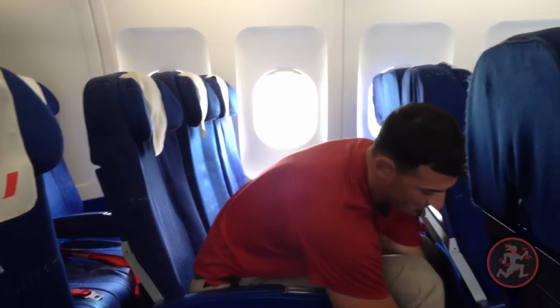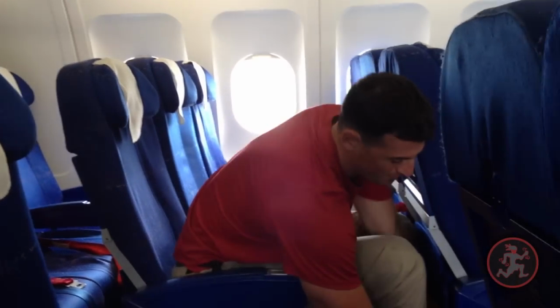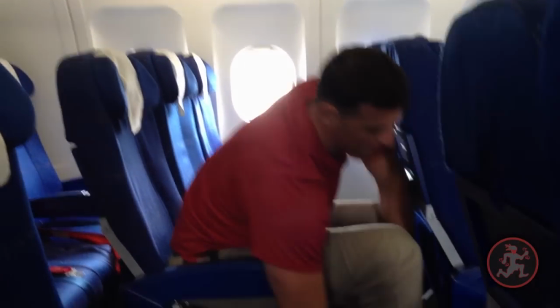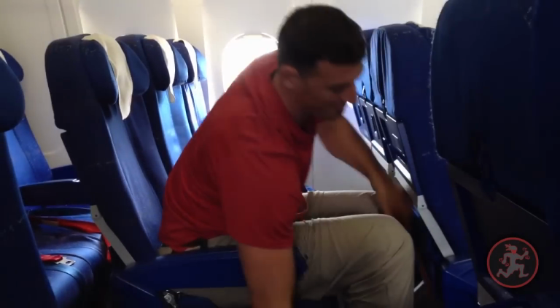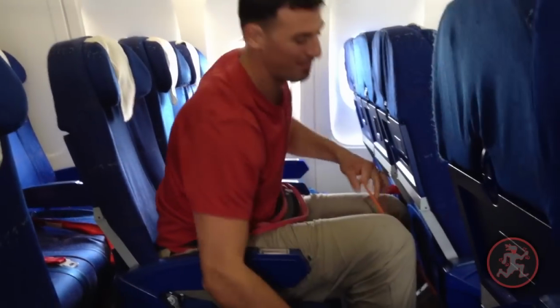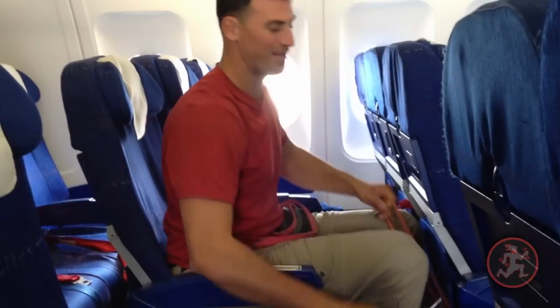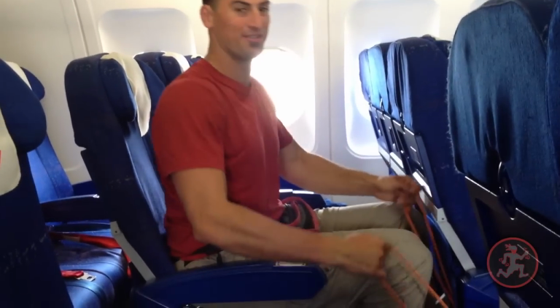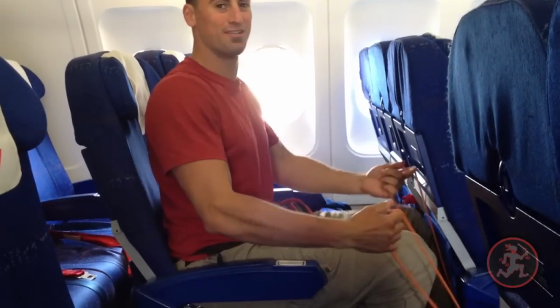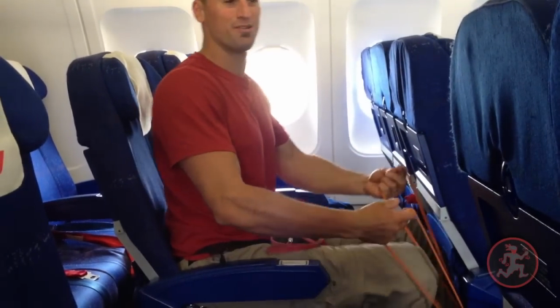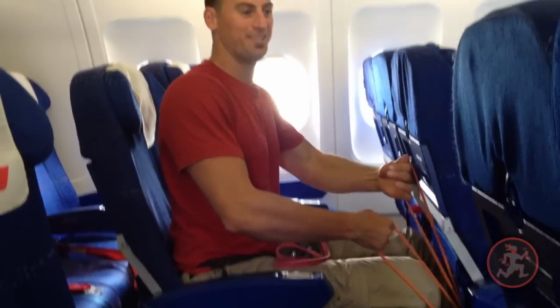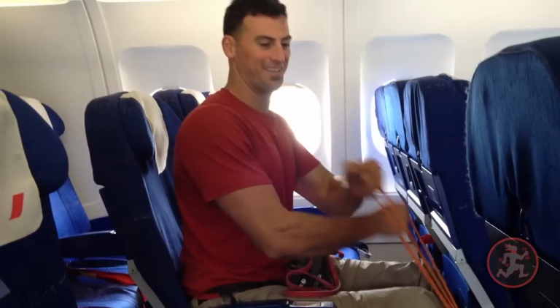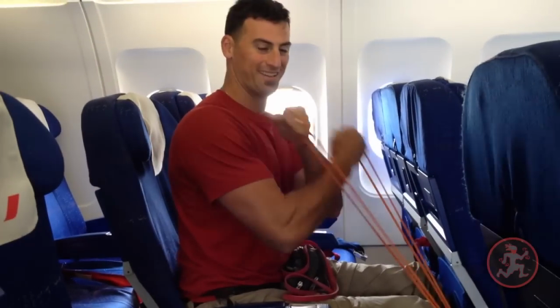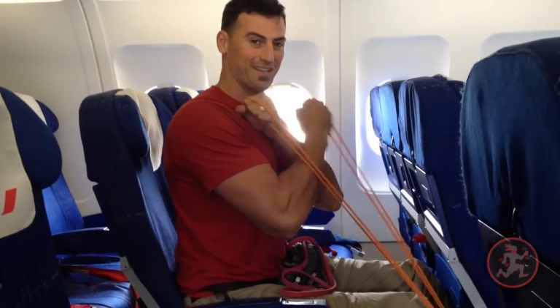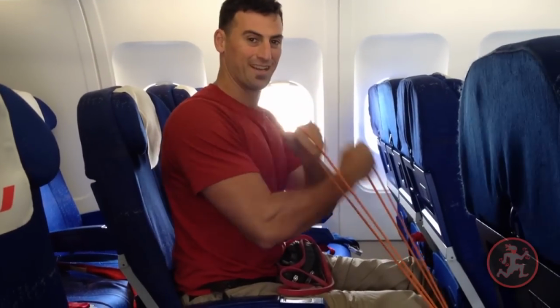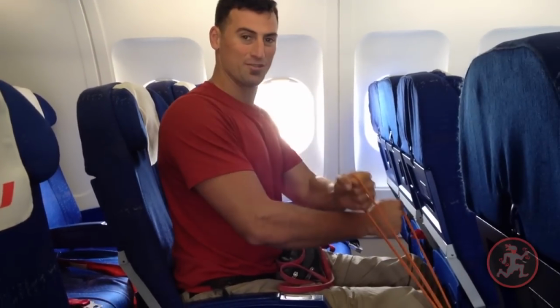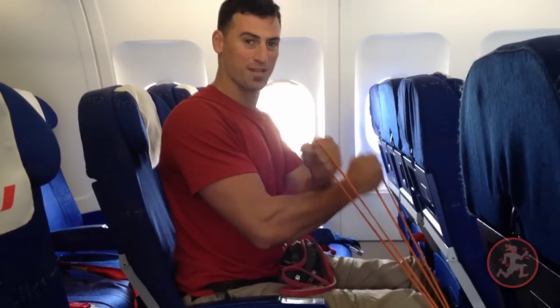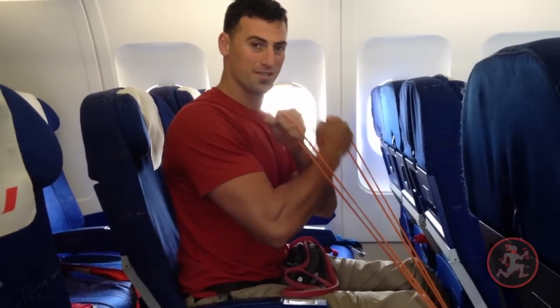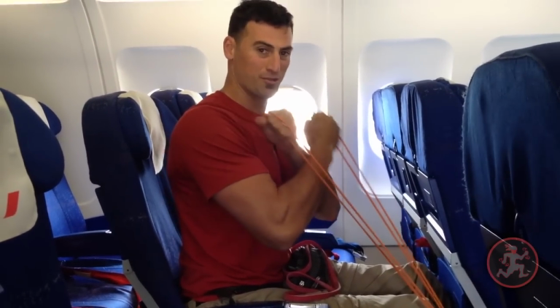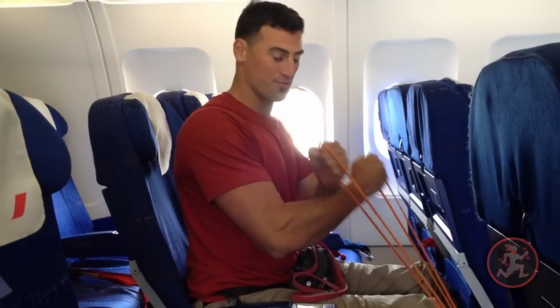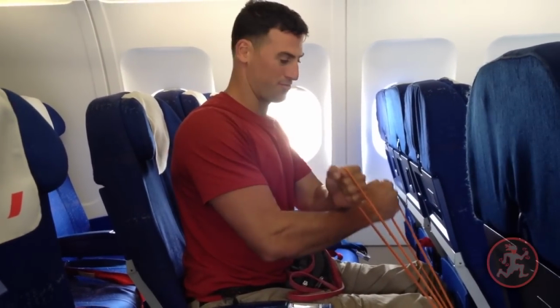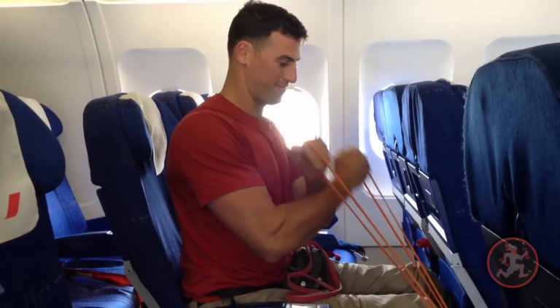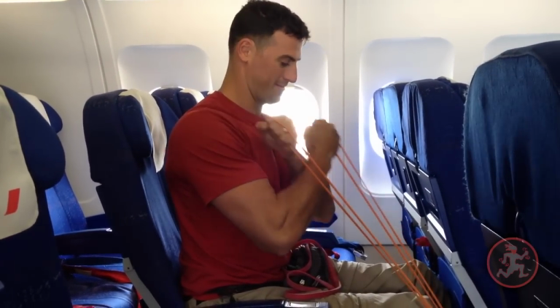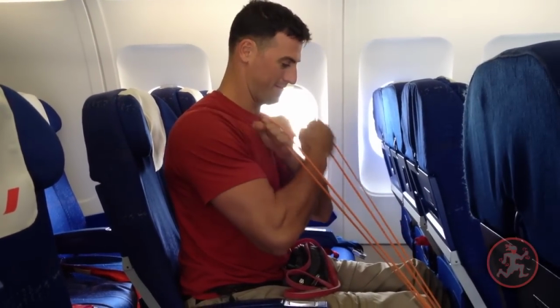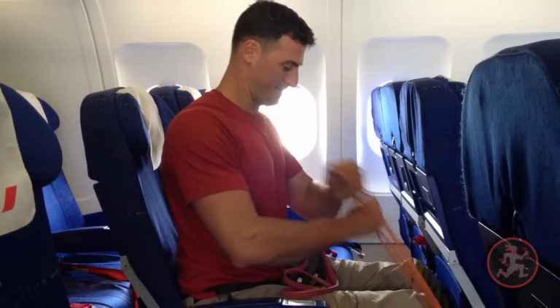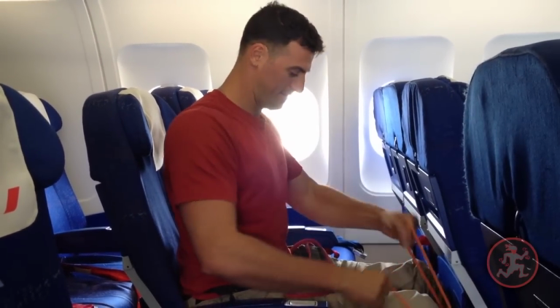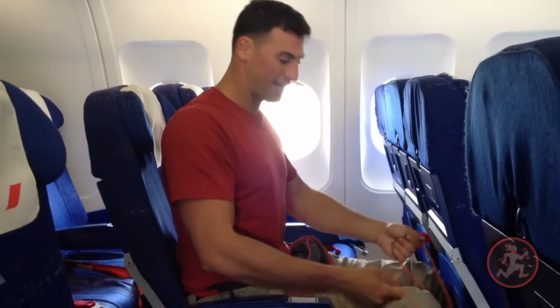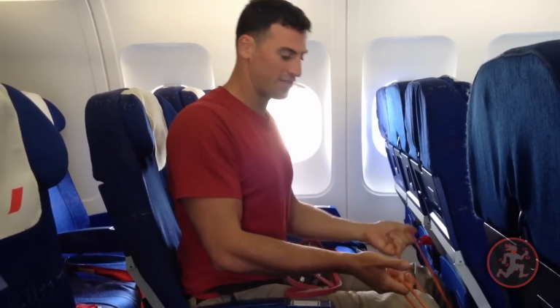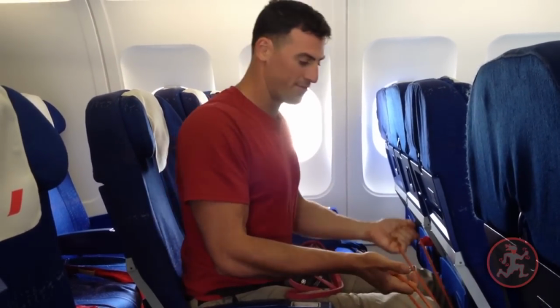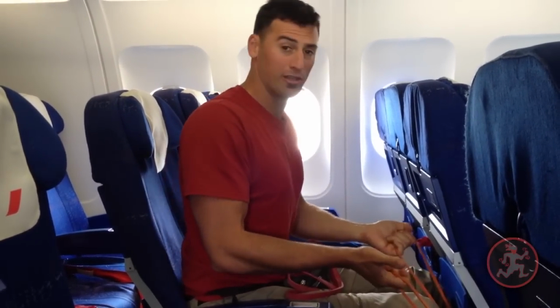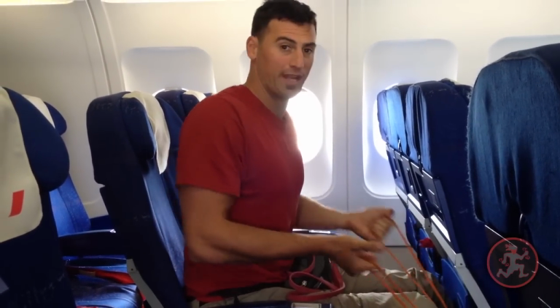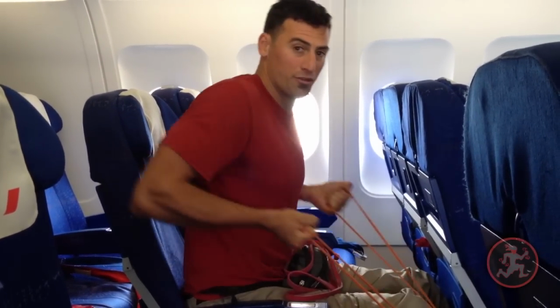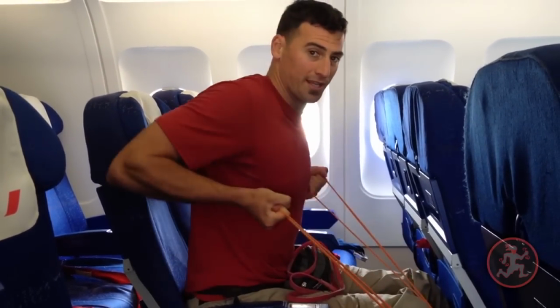Then I'm going to wrap the band around the seat in front of me and knock out some bicep curls. I can do the same thing with a little bit heavier band.